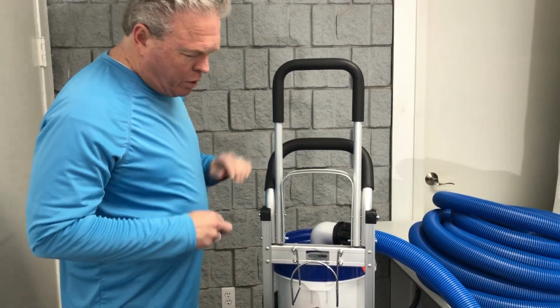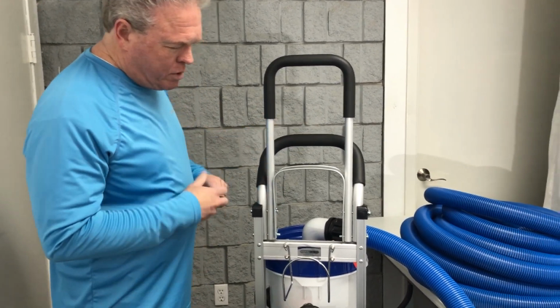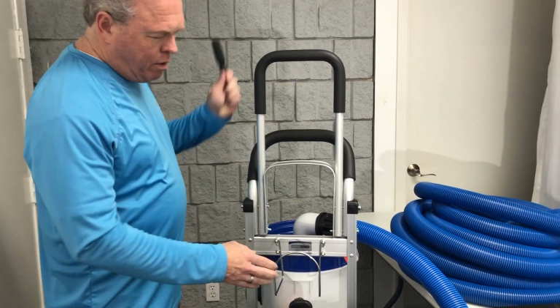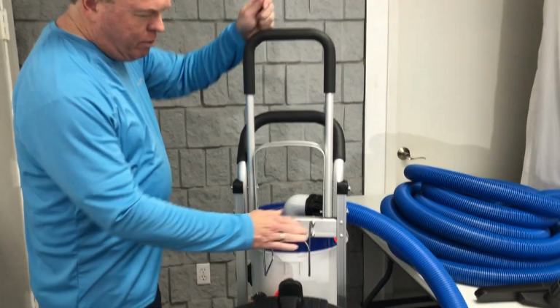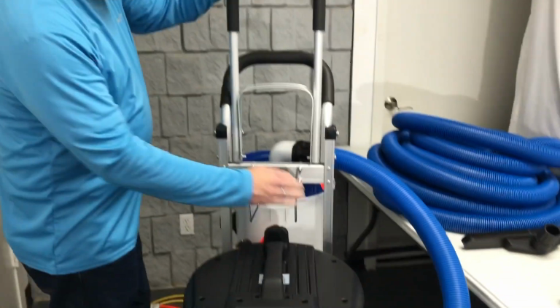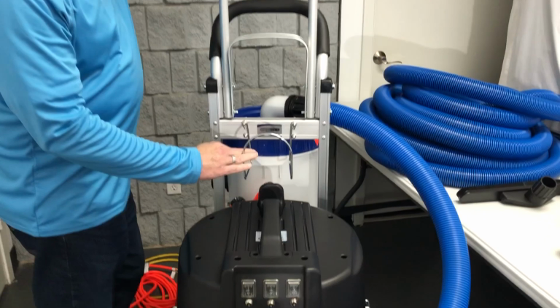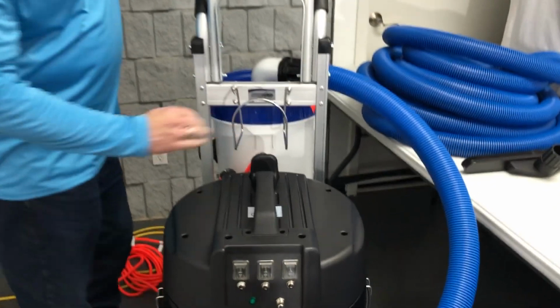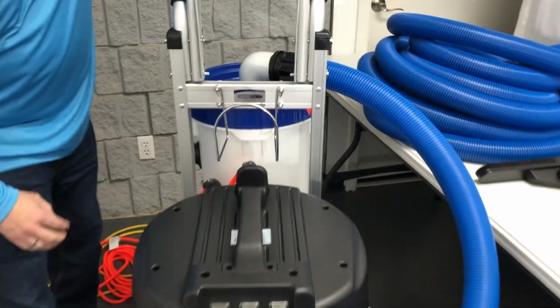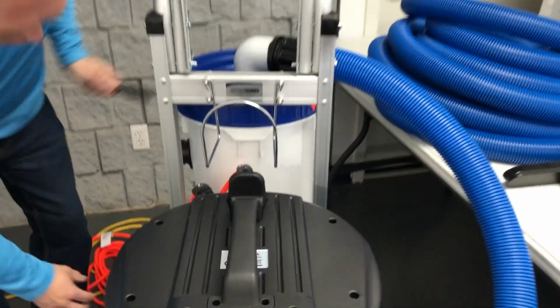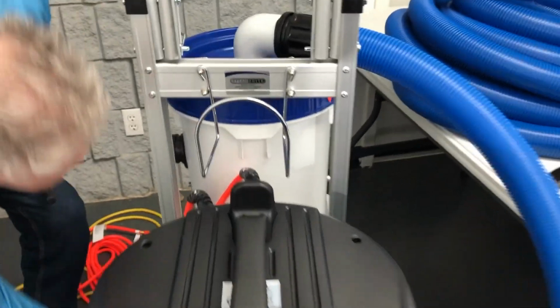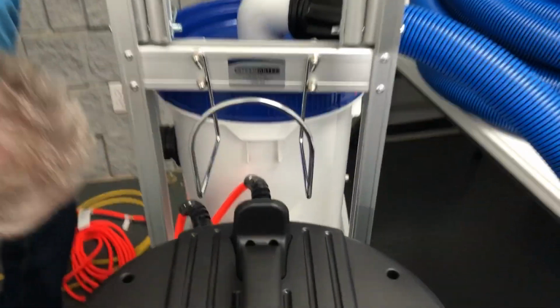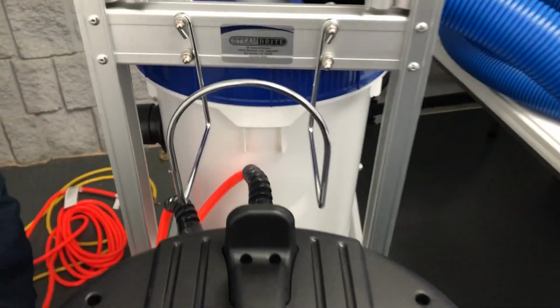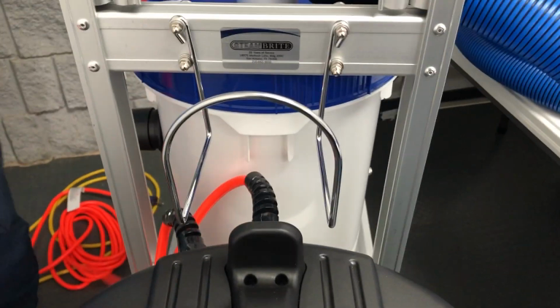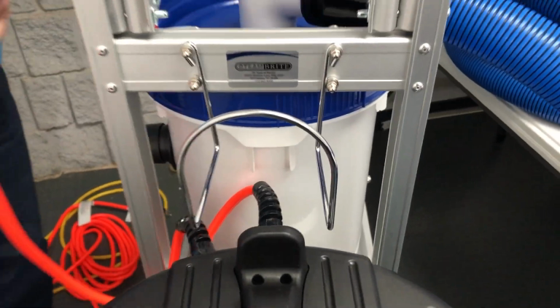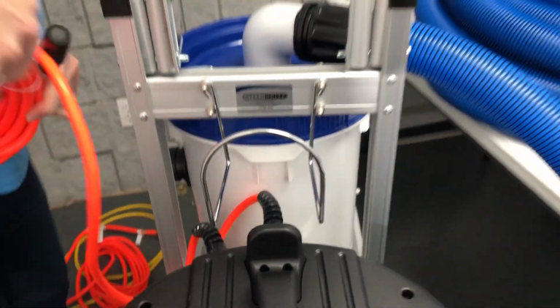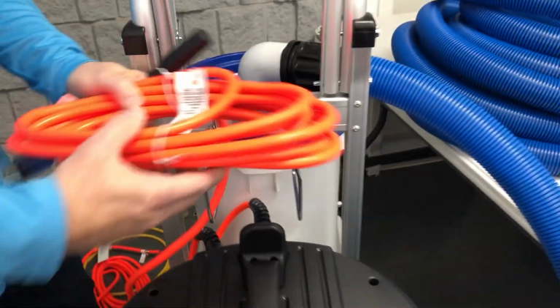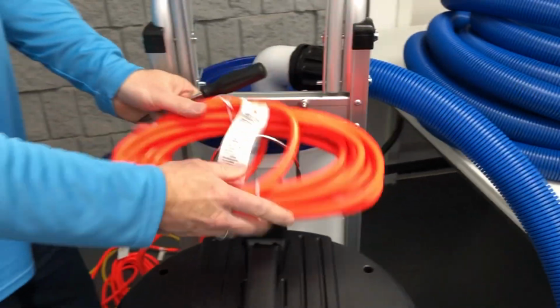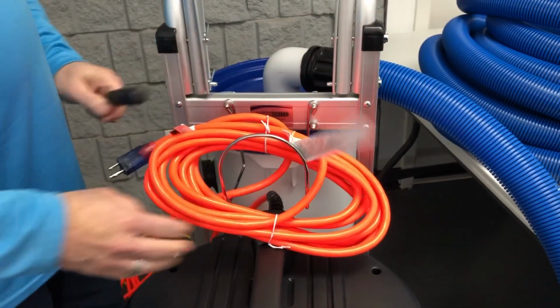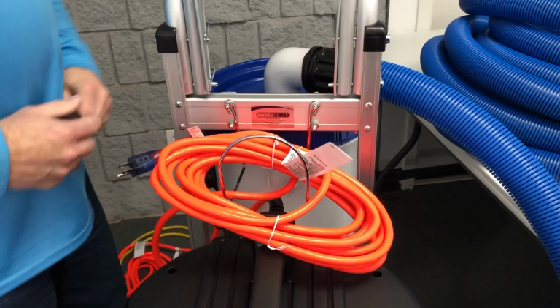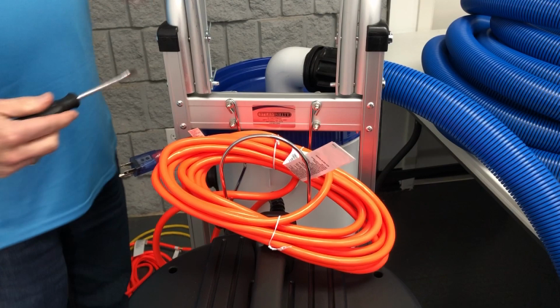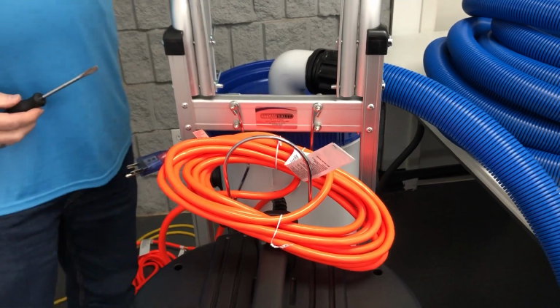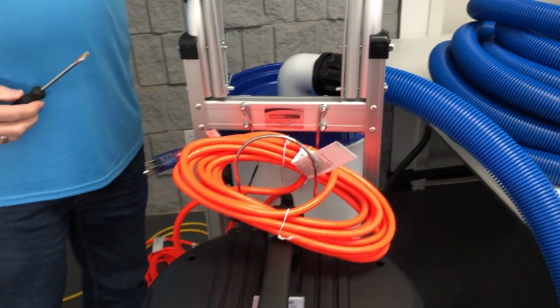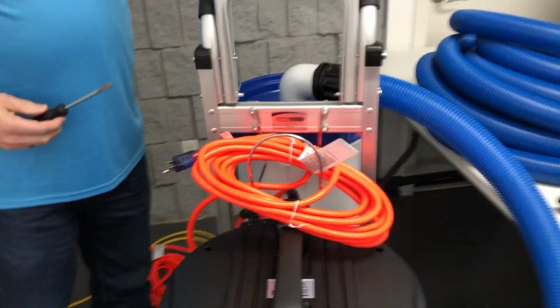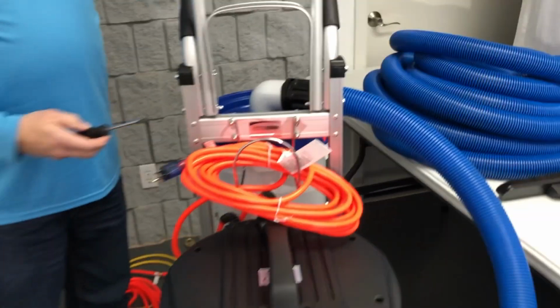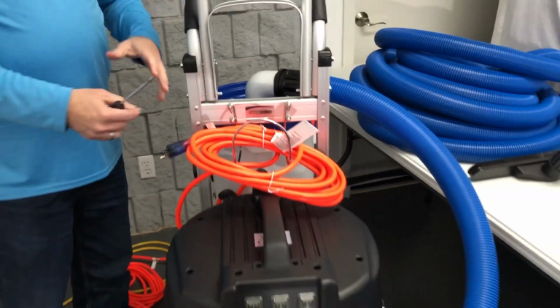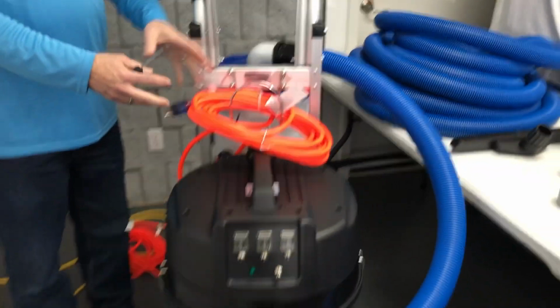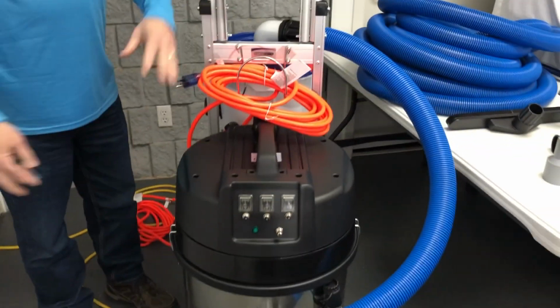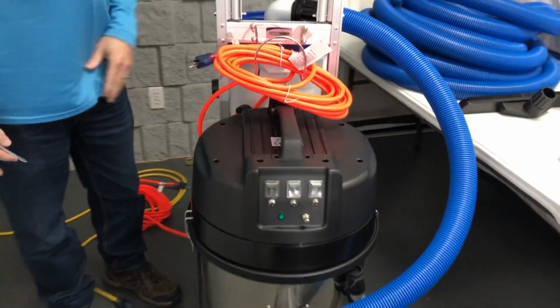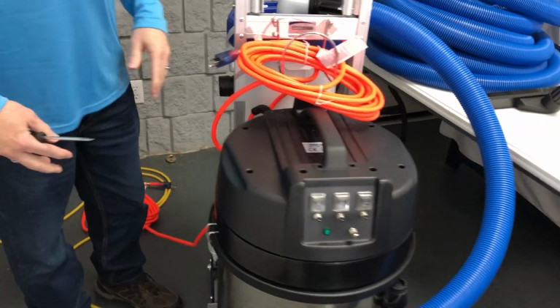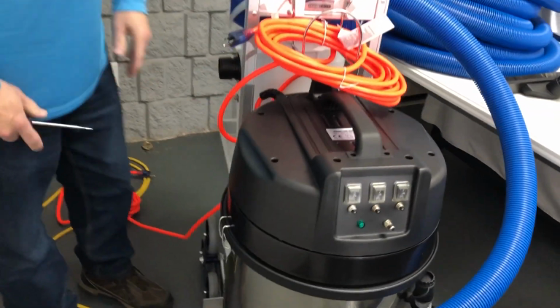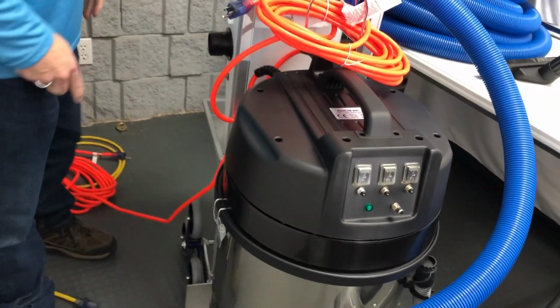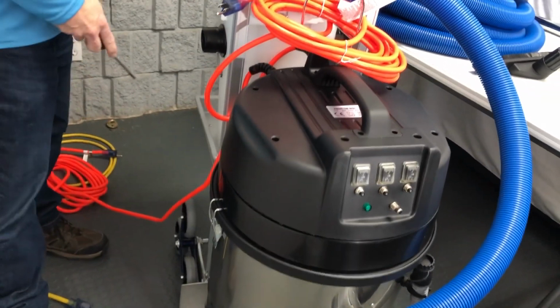You'll notice we do include an extension cord hanger system, so if you're traveling up and down a staircase you don't have to worry about your cords ending up in your wheels.